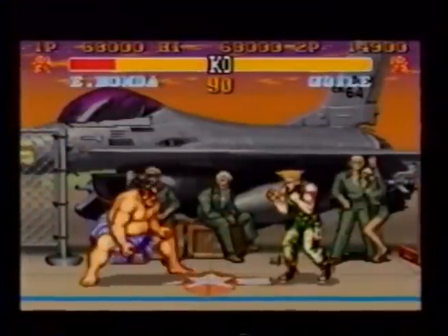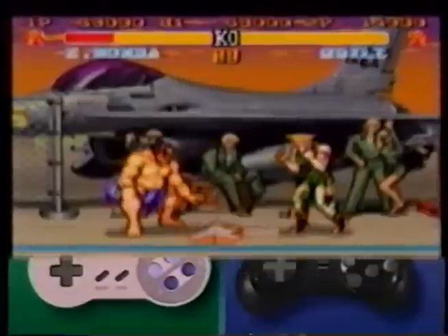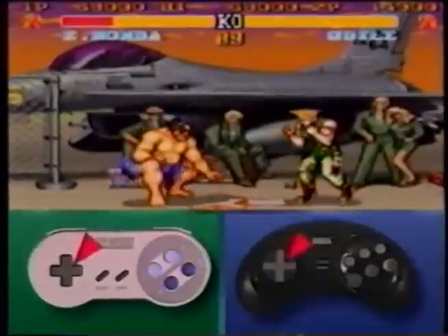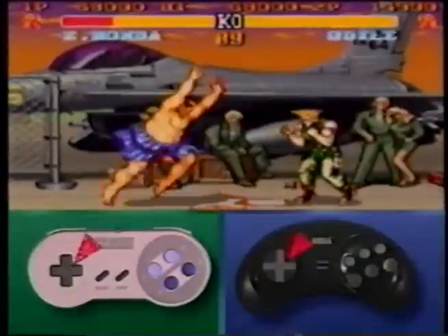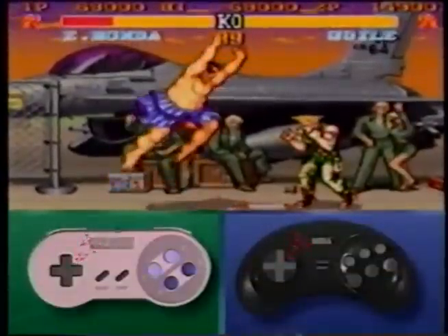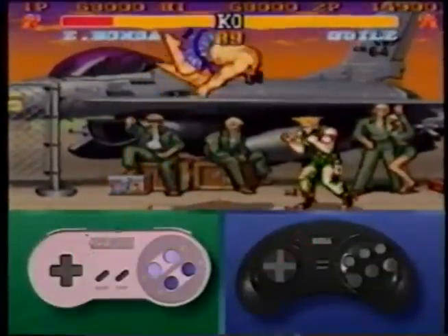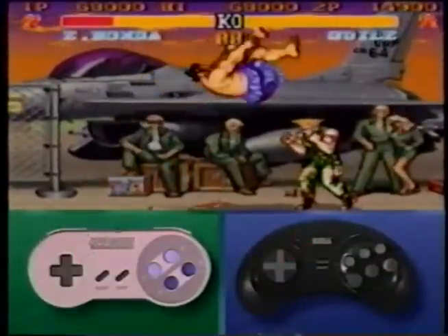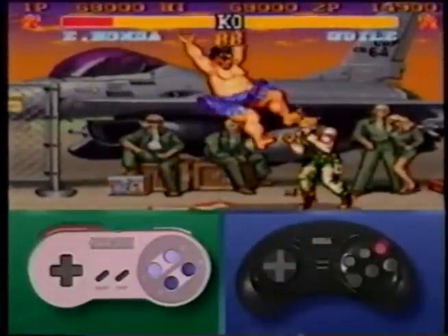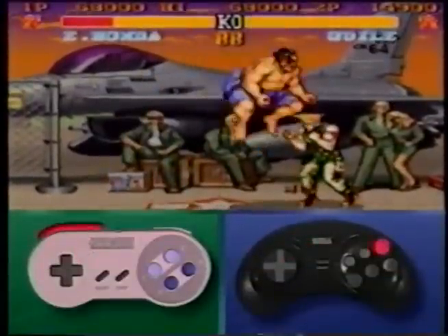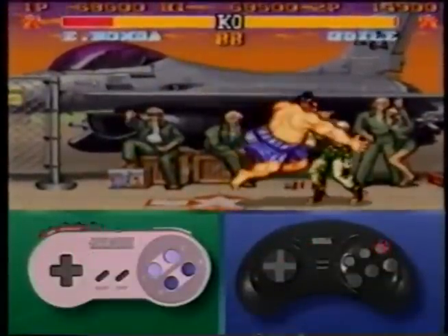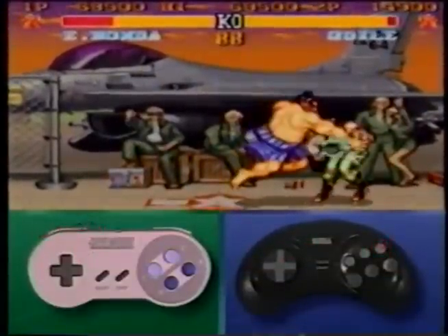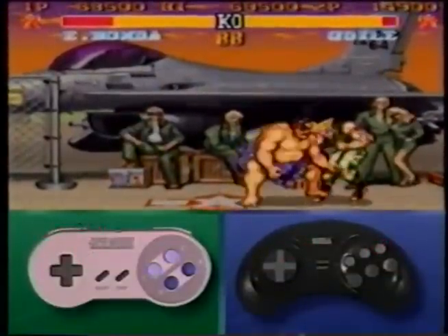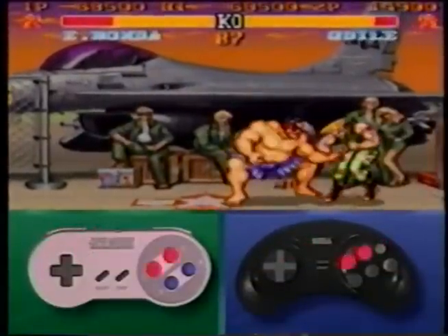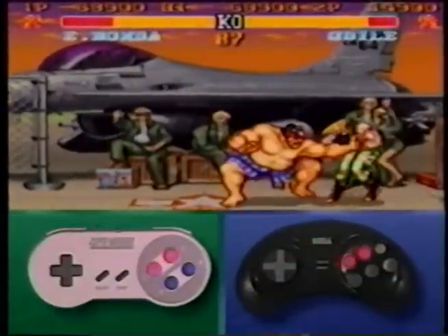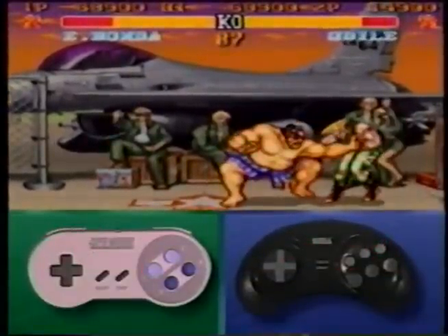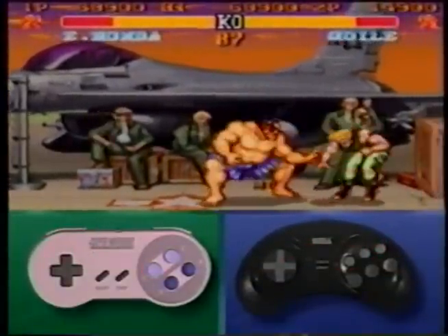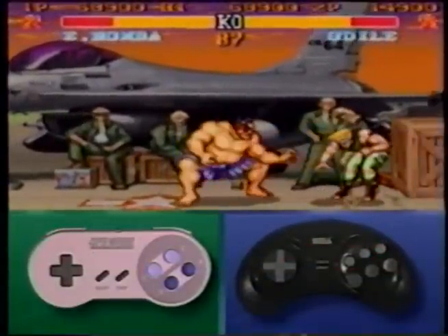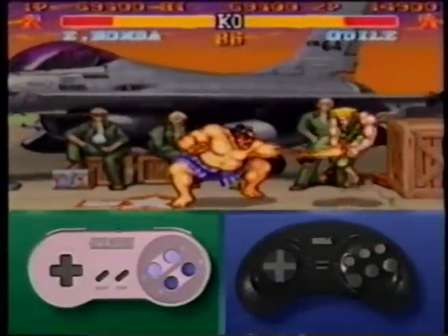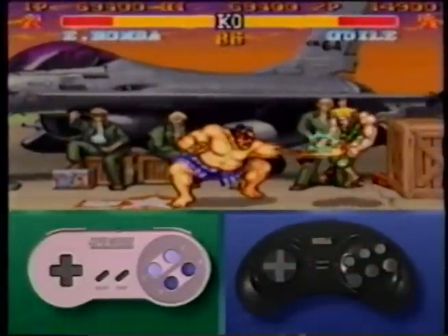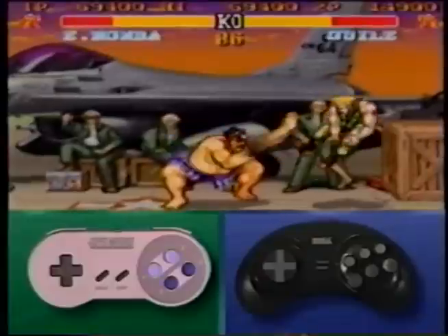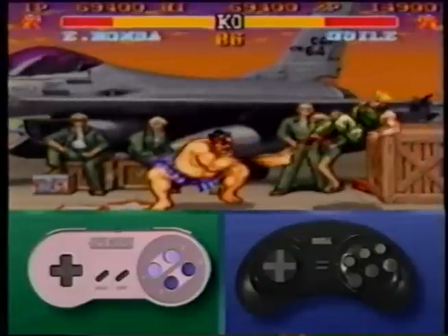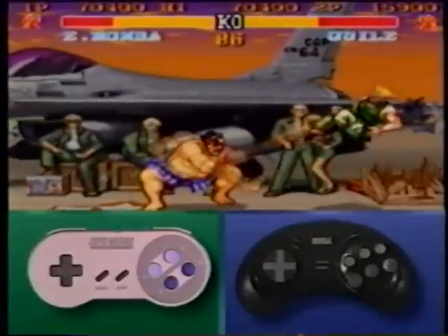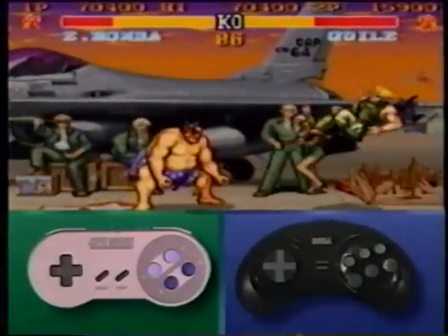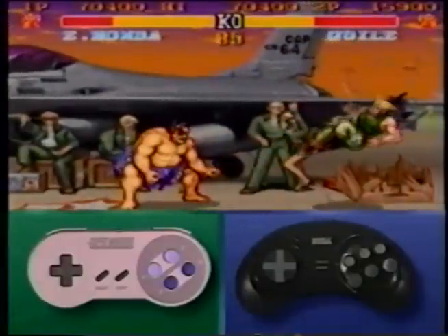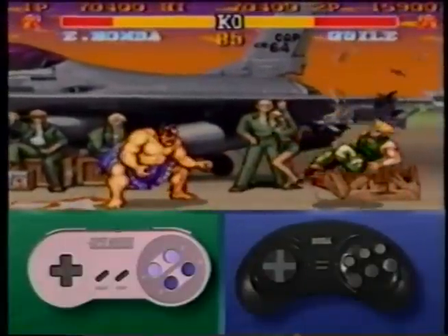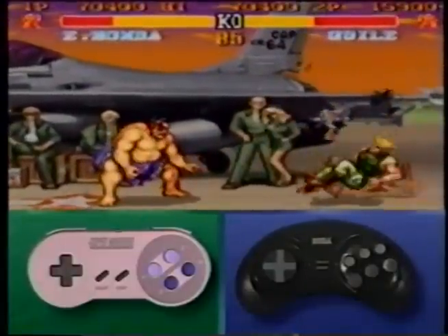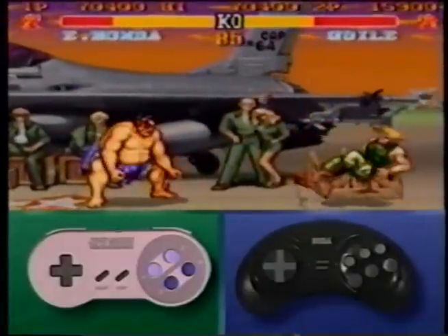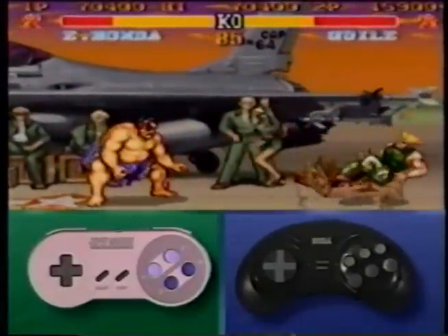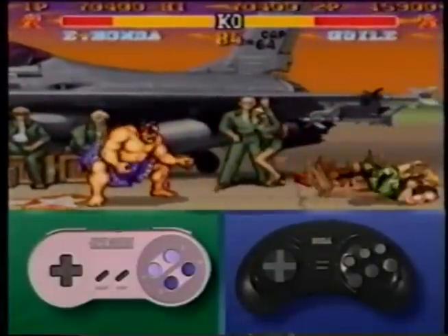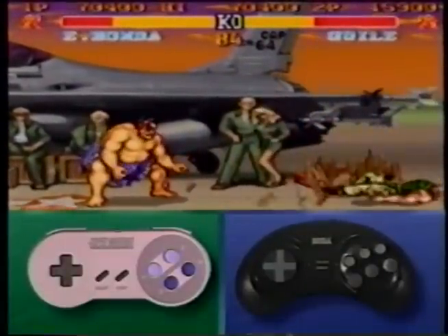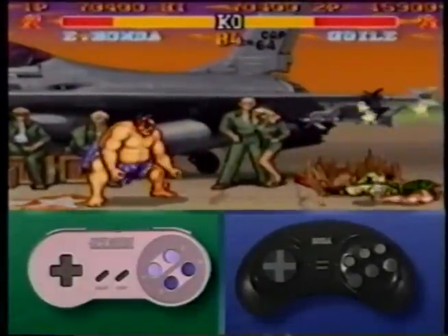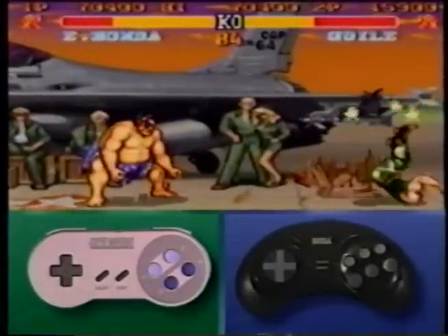Jump at your opponent with a late fierce punch, then press the strong punch and jab buttons repeatedly as fast as you can, activating the hundred hand slap. This costs an opponent a lot of energy to block.